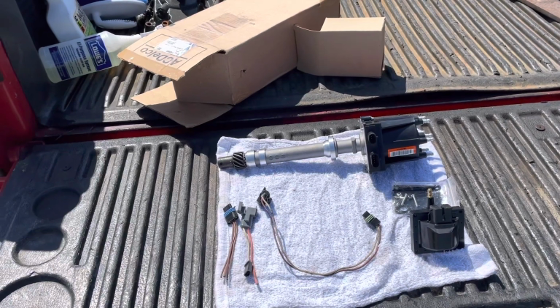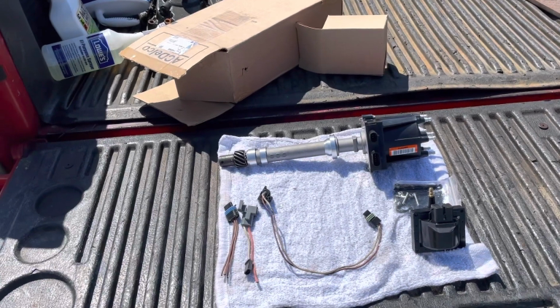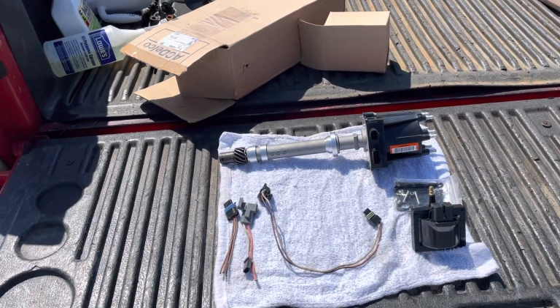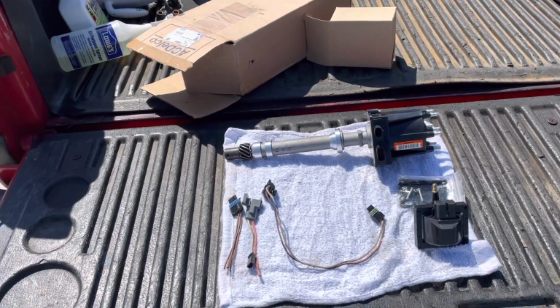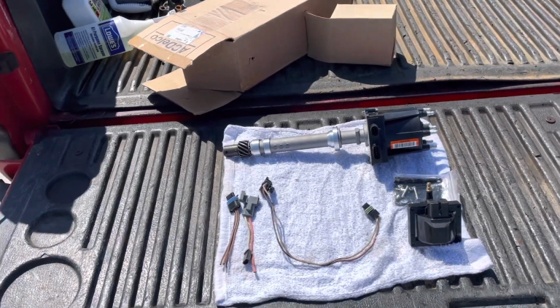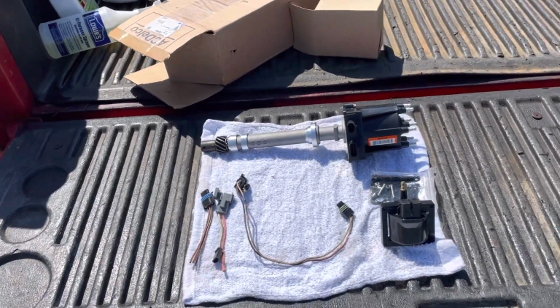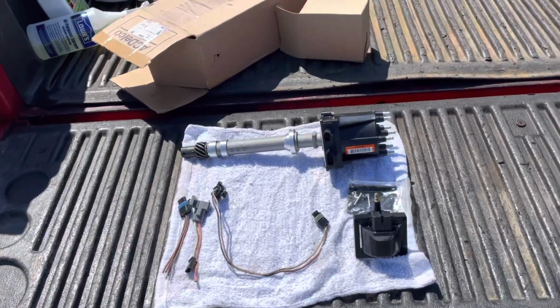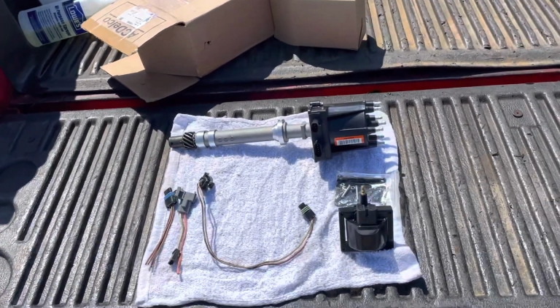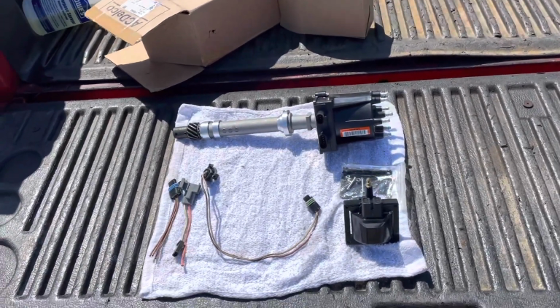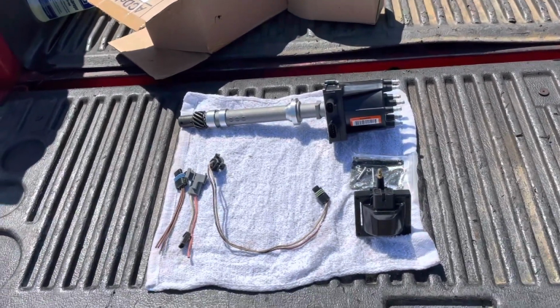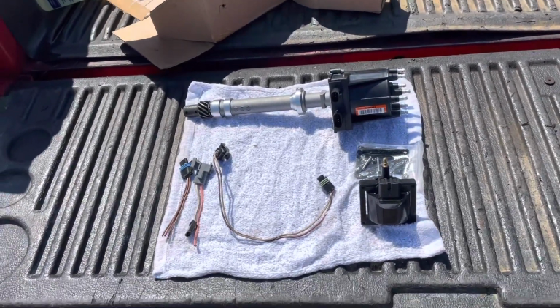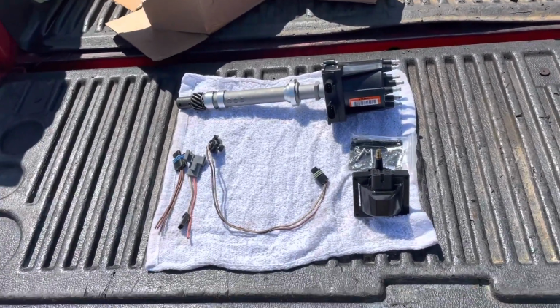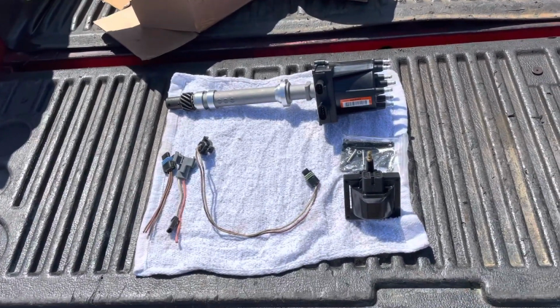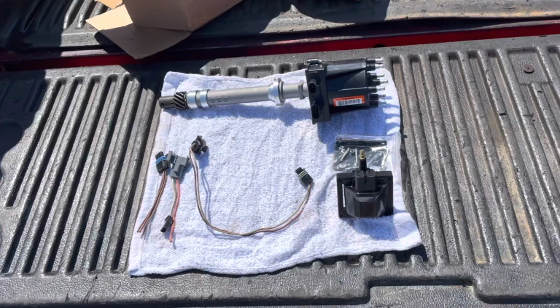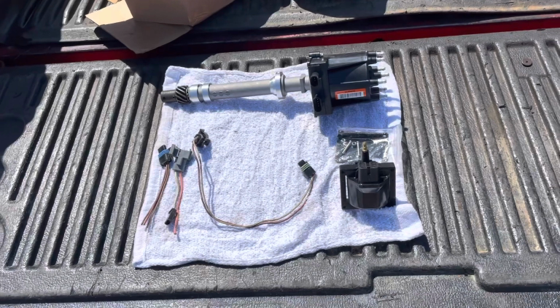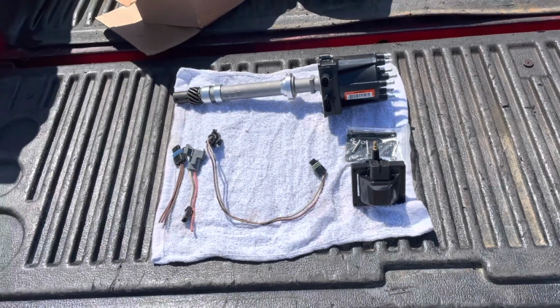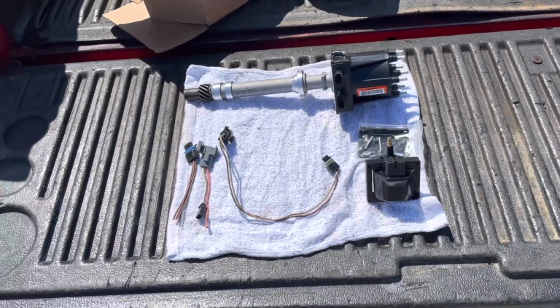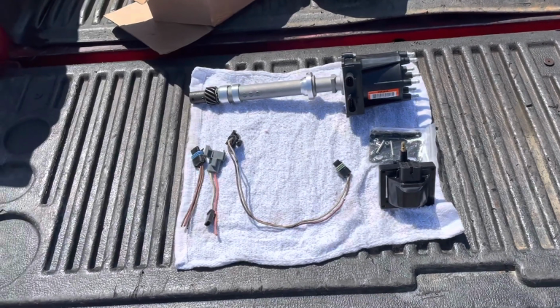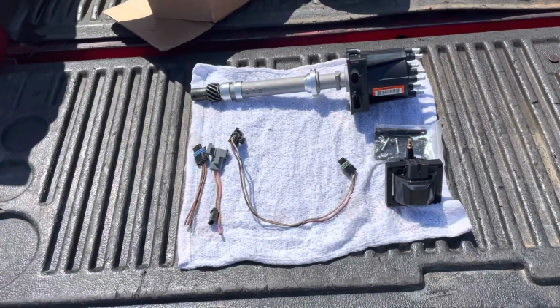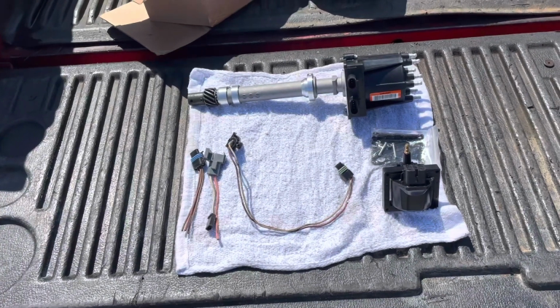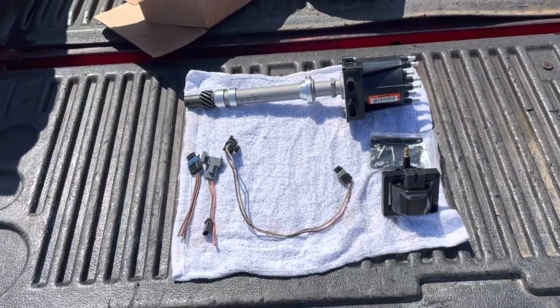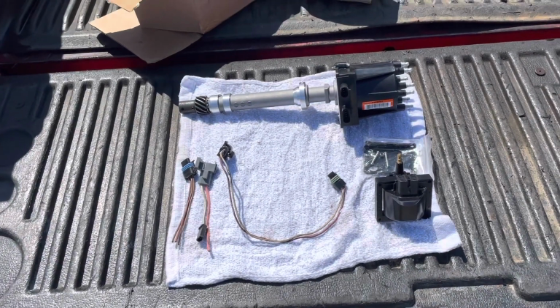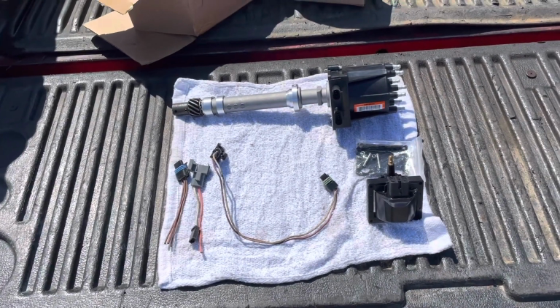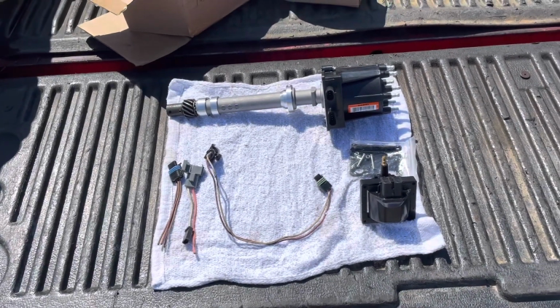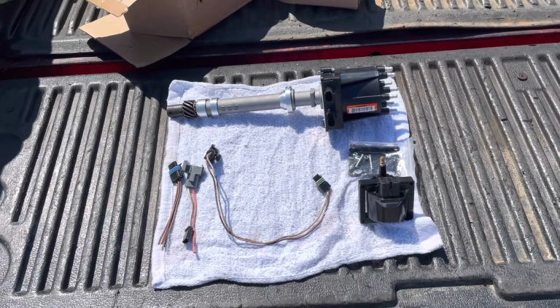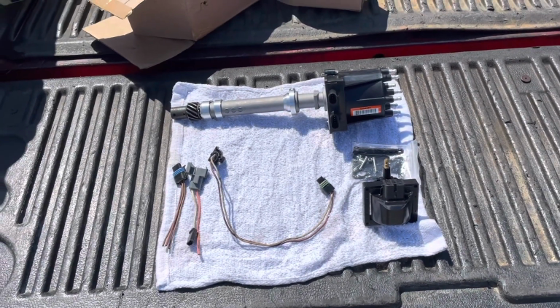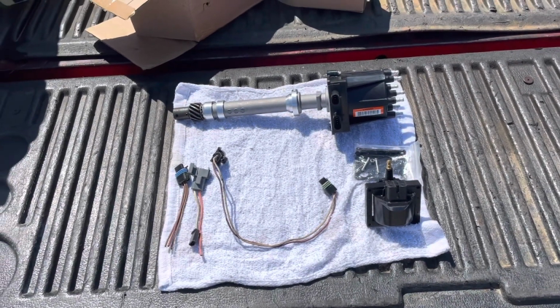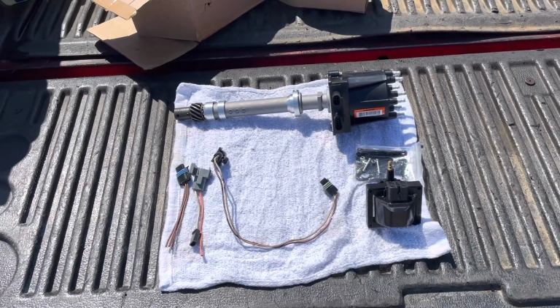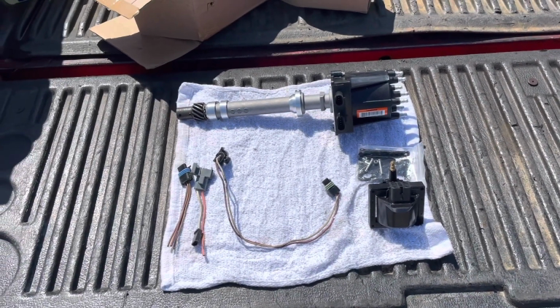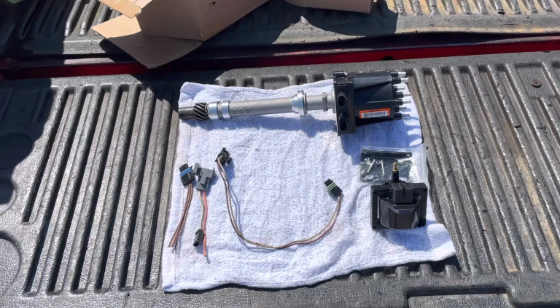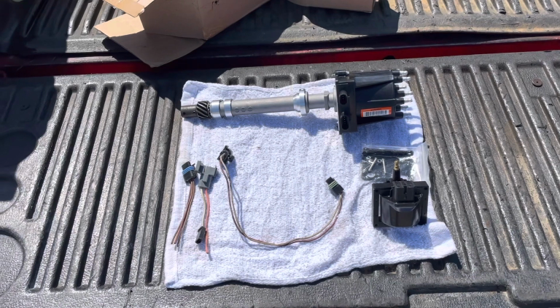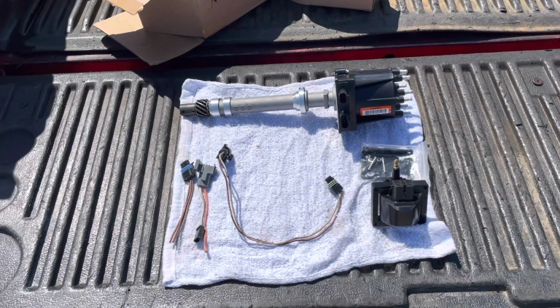Hello, welcome to another video by LSX Engines, Tinning, and Marine. This is part two in my video series on how to convert a Thunderbolt ignition to a Delco EST distributor system.